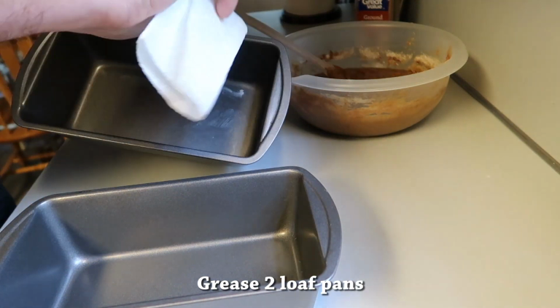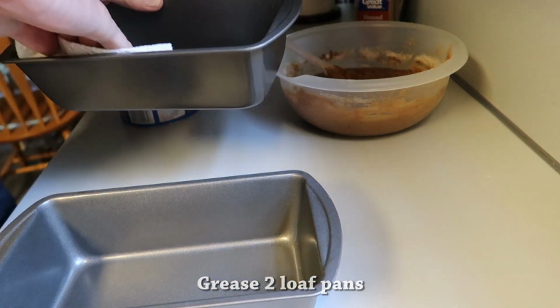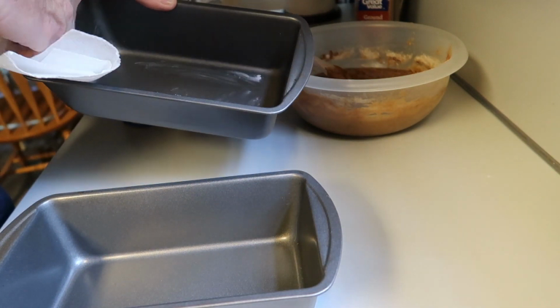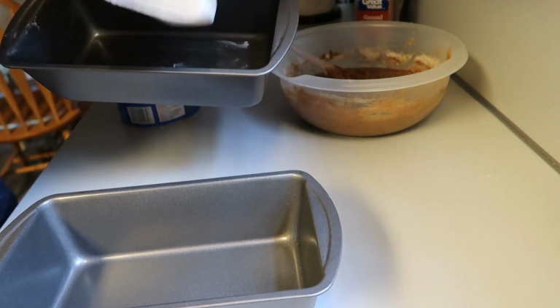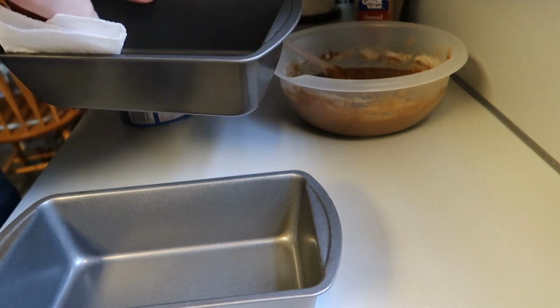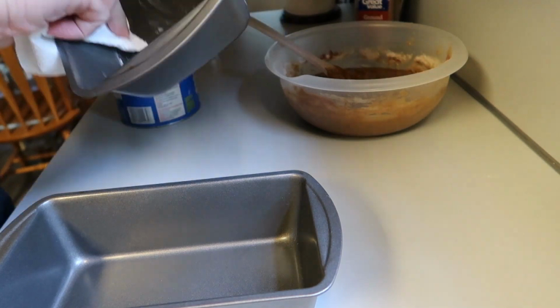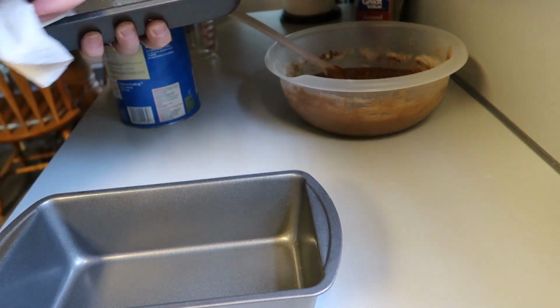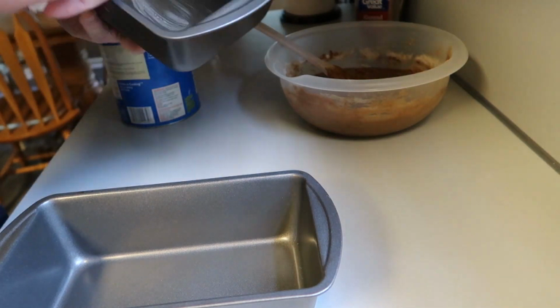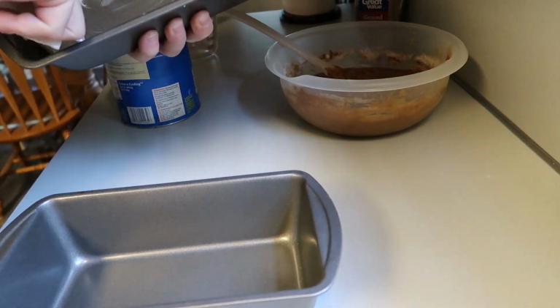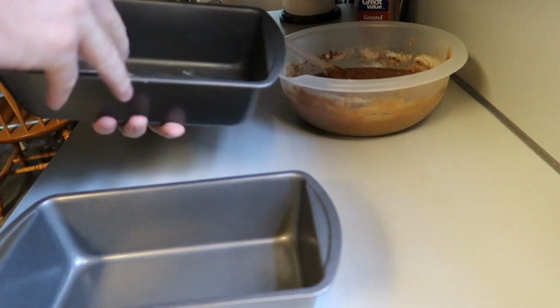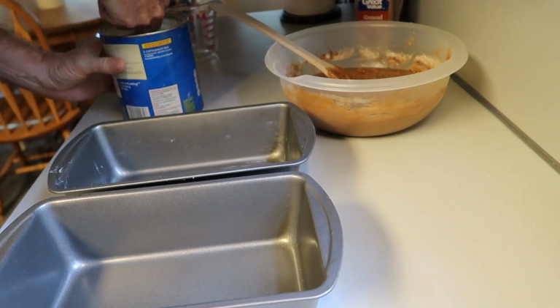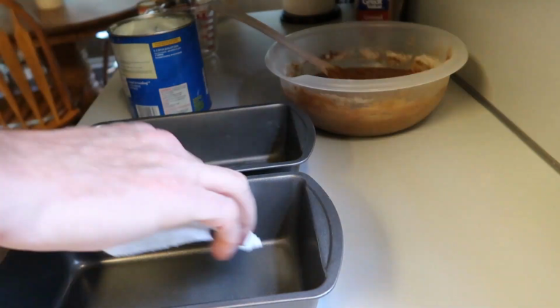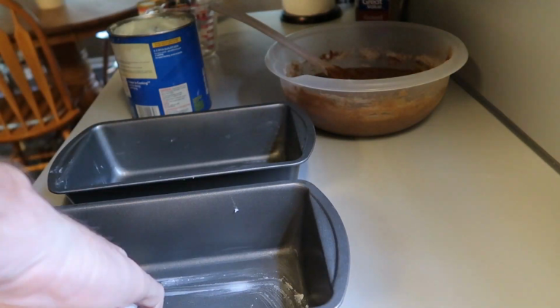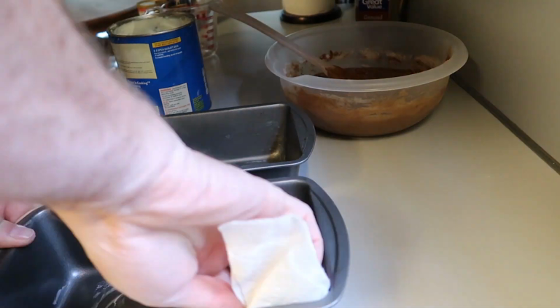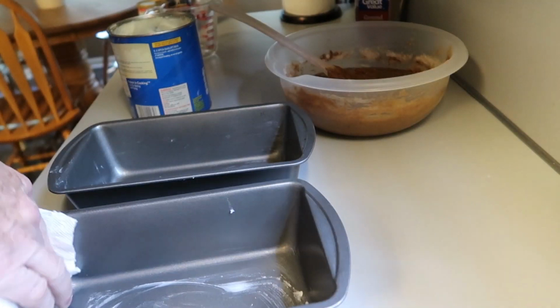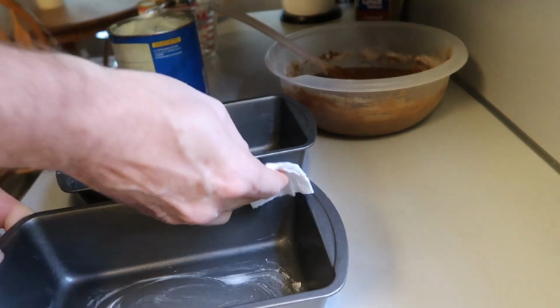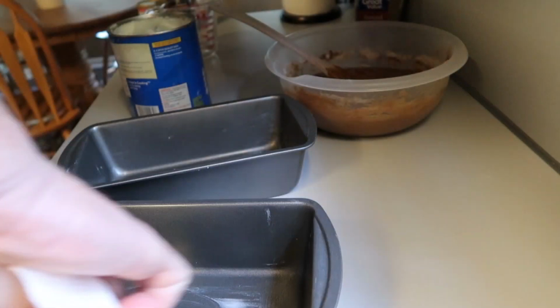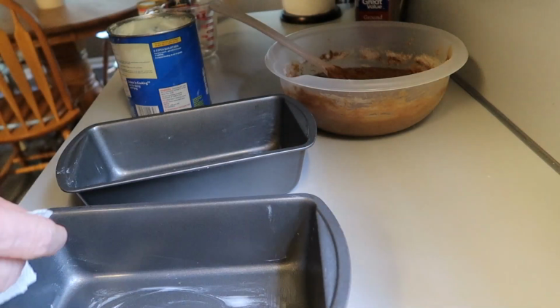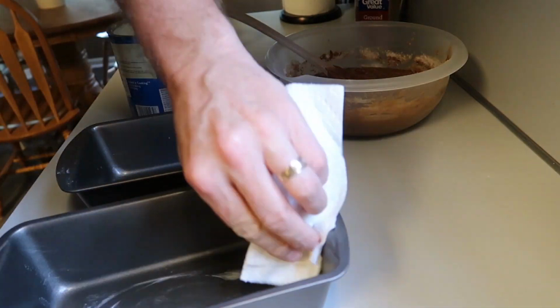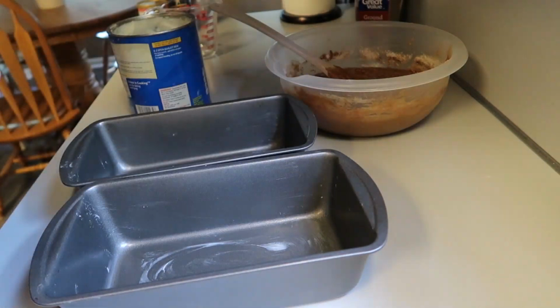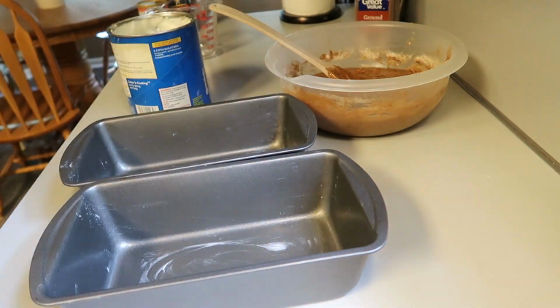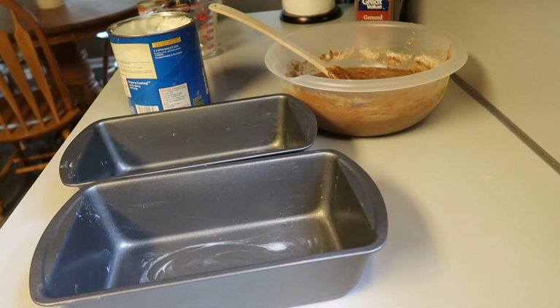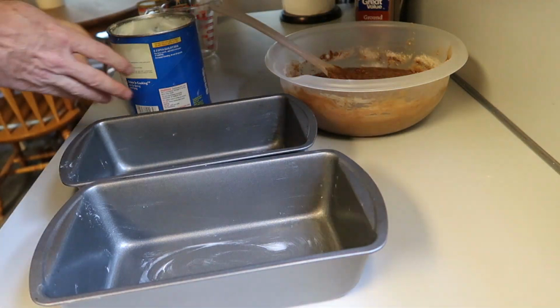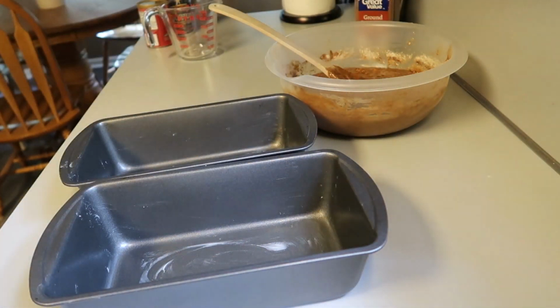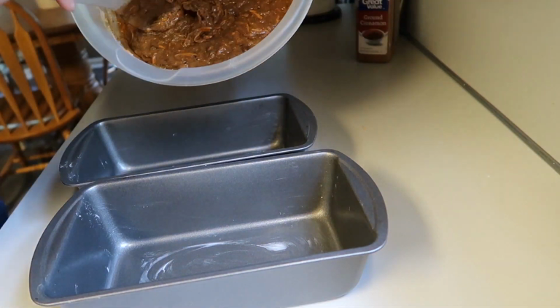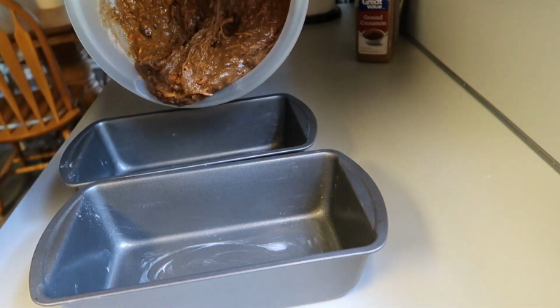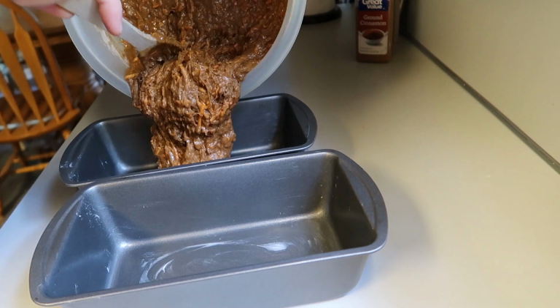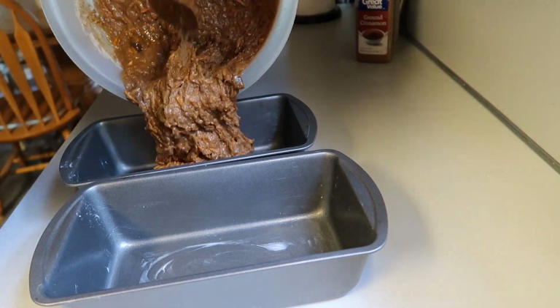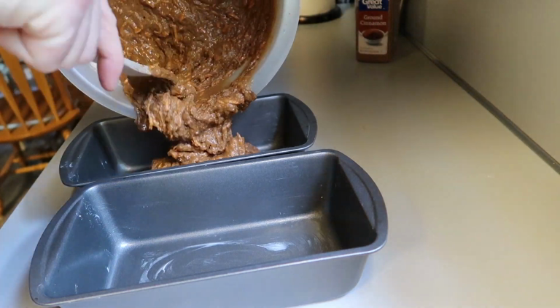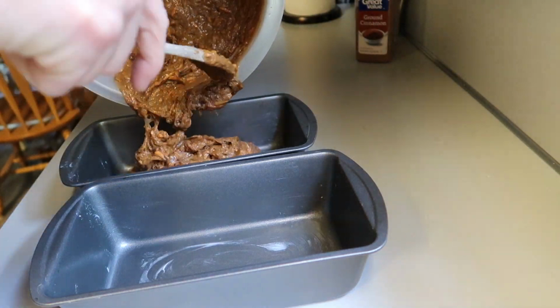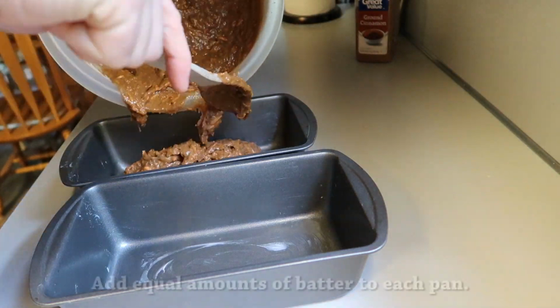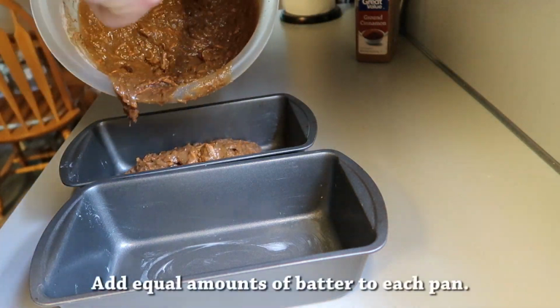Give it a good greasing — you don't want them to stick. Now we're going to pour the batter in, just try to get it evenly divided.